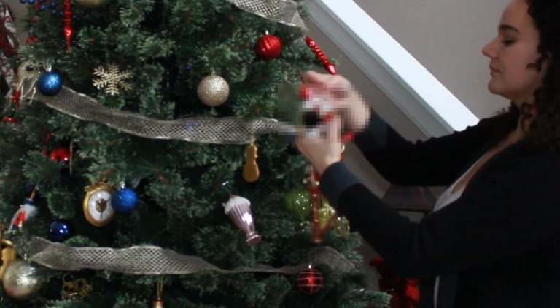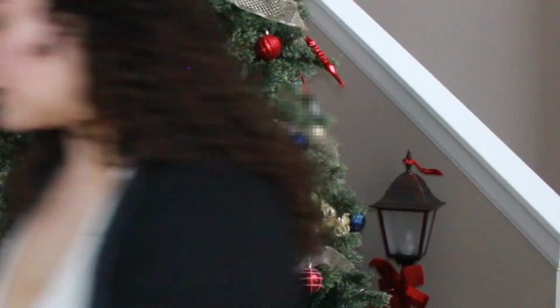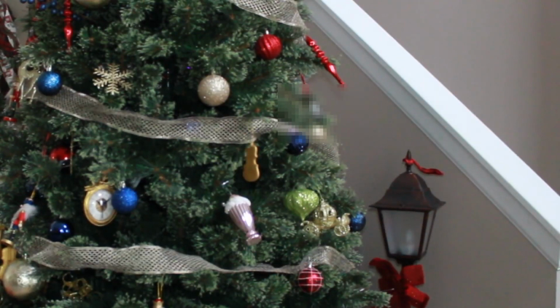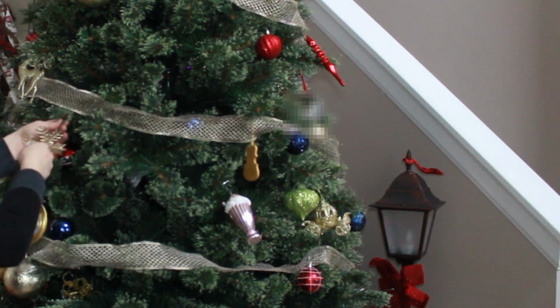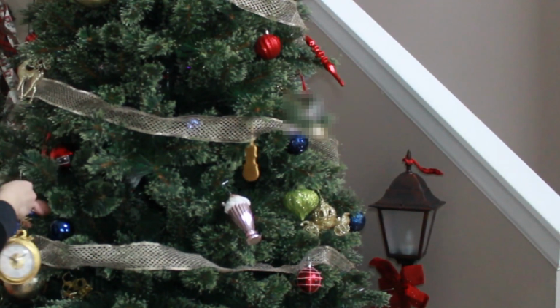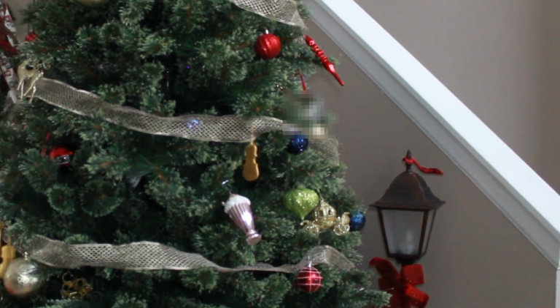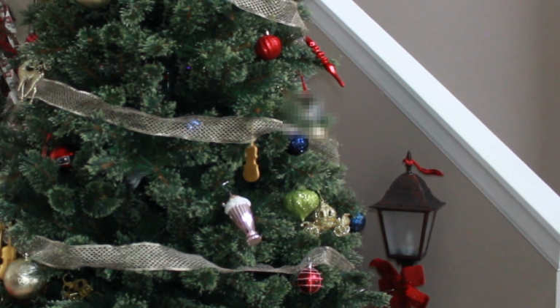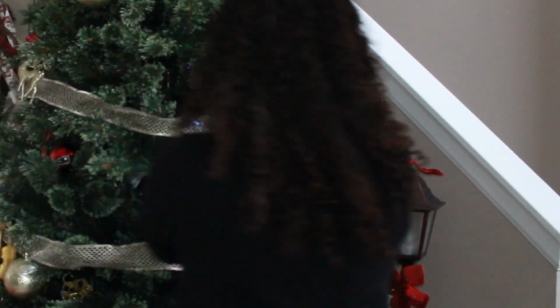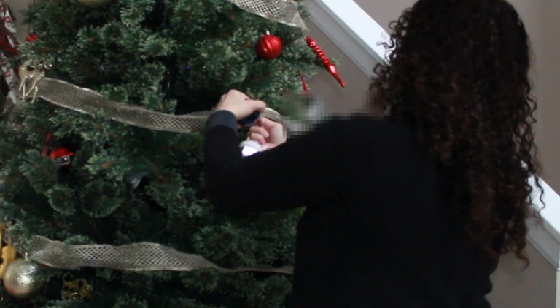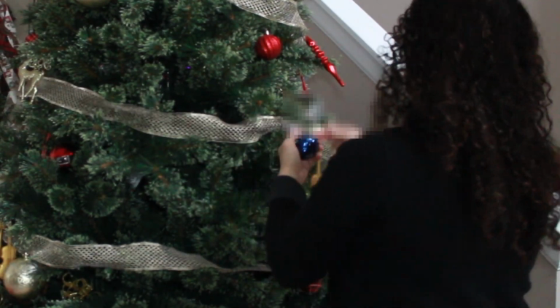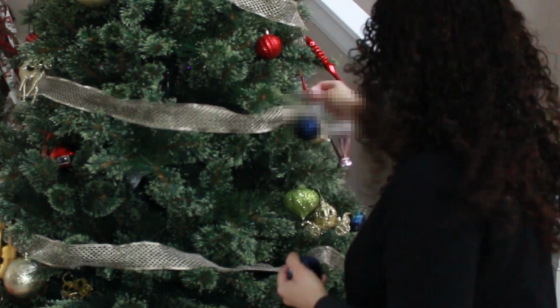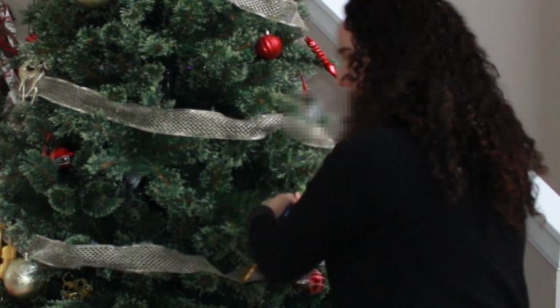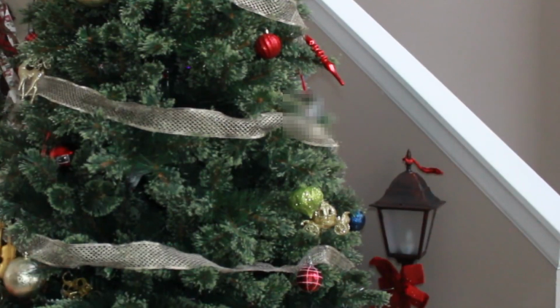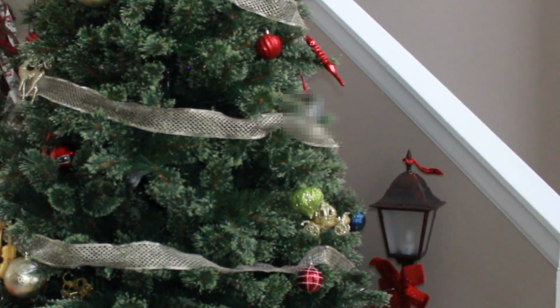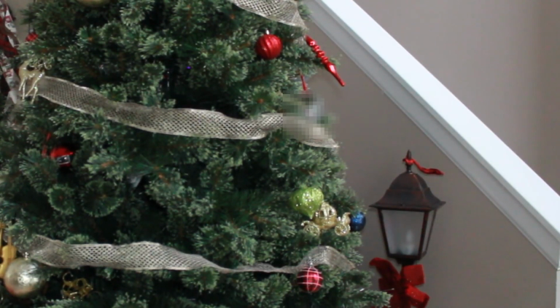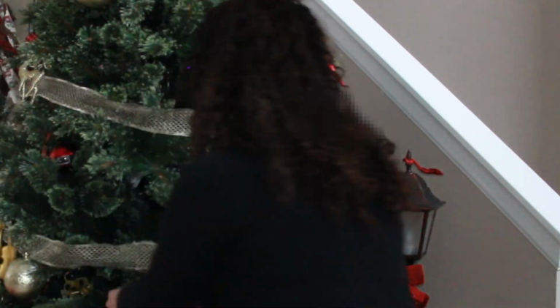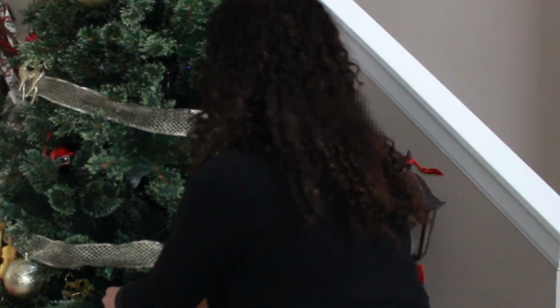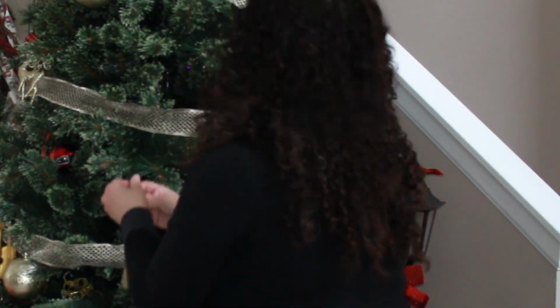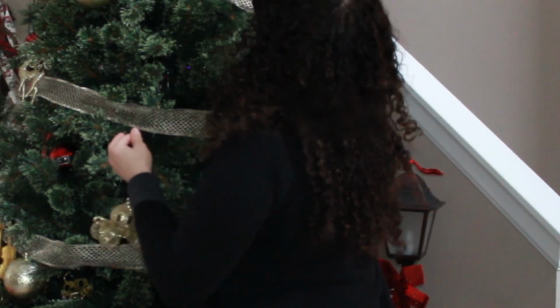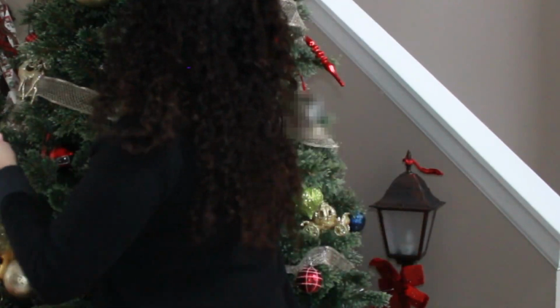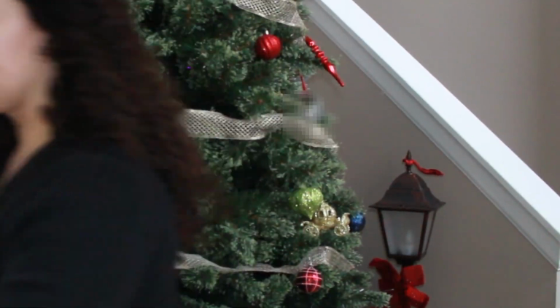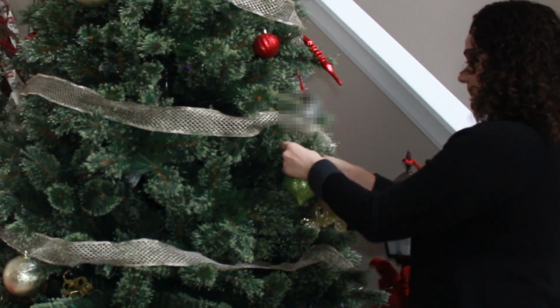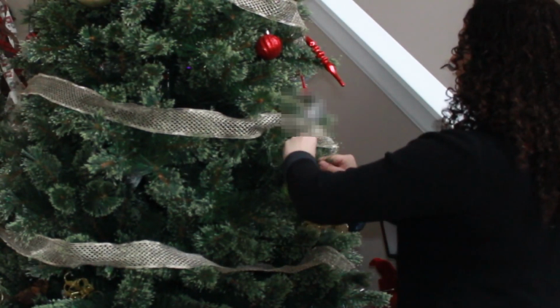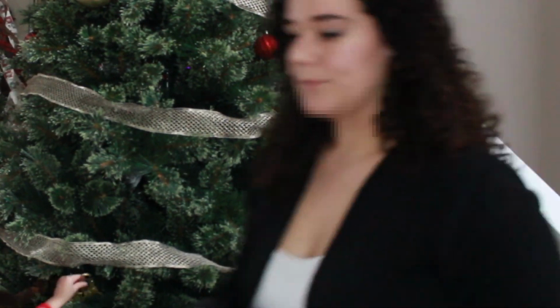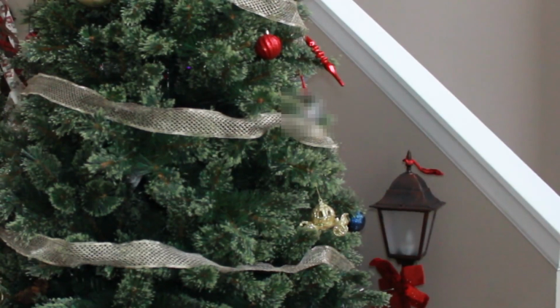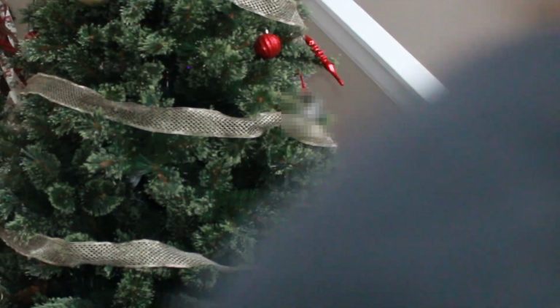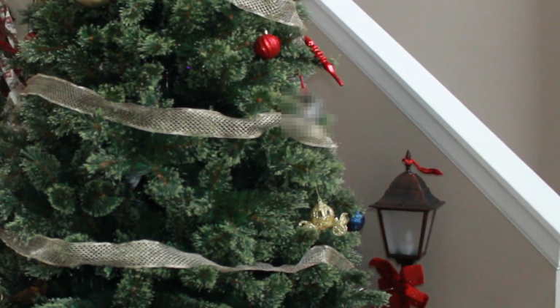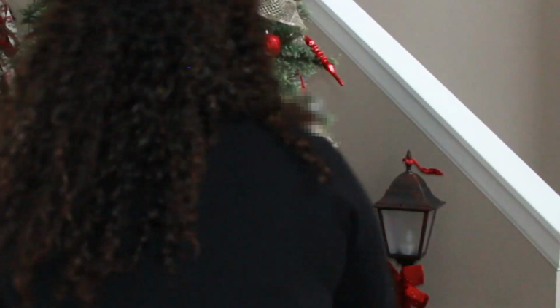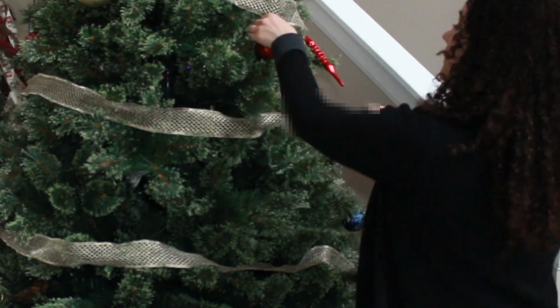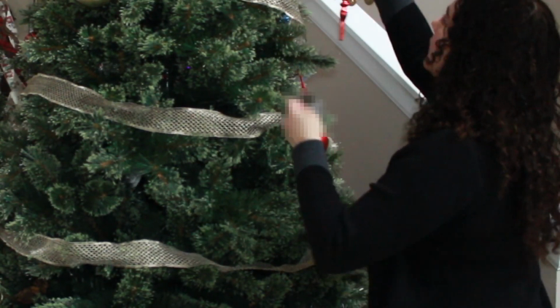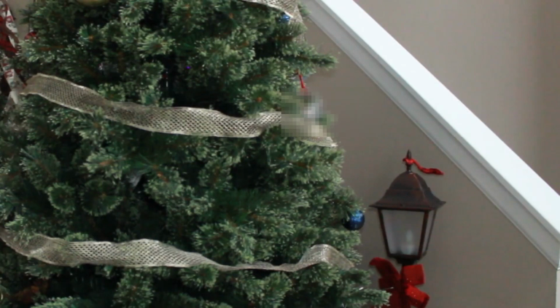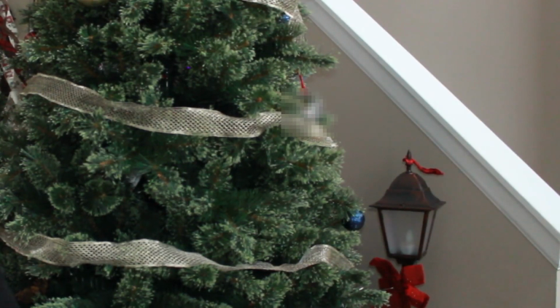greenery and evergreens were brought into the home just to remind us that spring was on its way. So I just want to leave this tree up for a little bit longer — probably not too much longer — but along with the garland I do want to bring more green here.